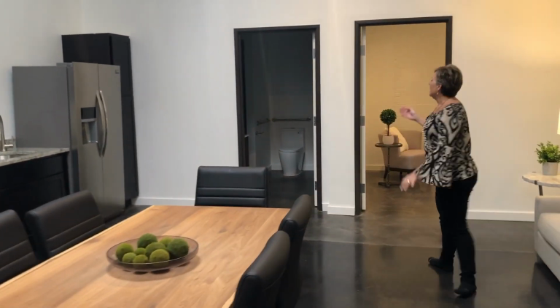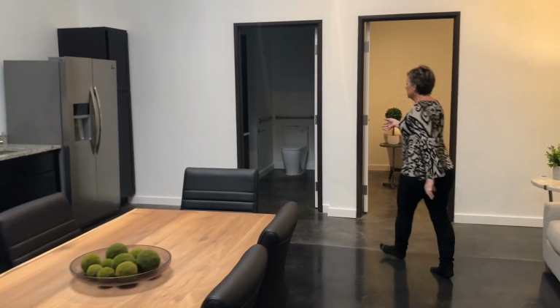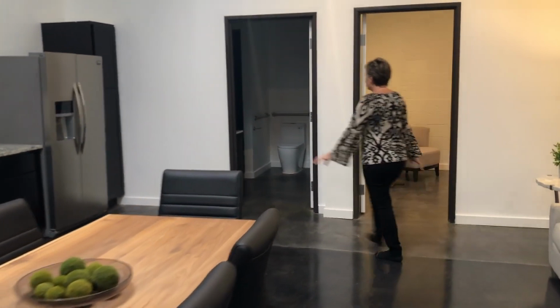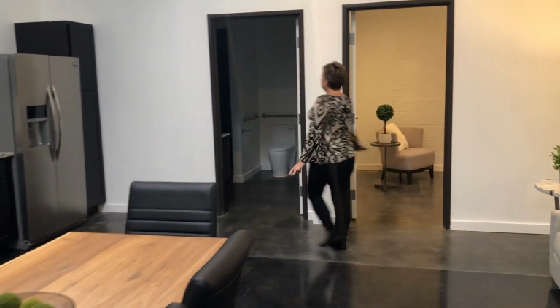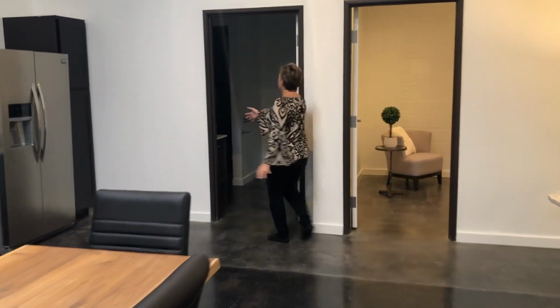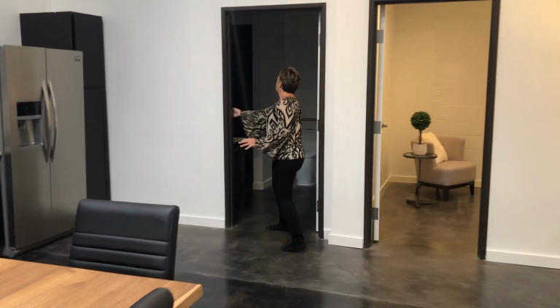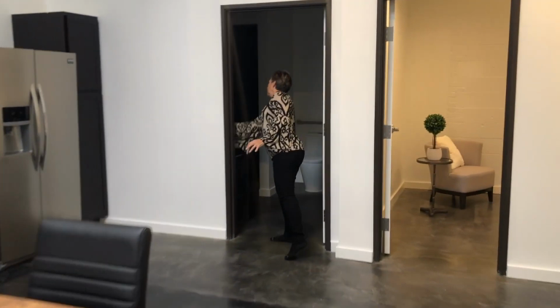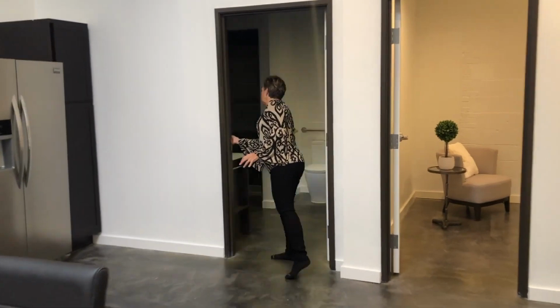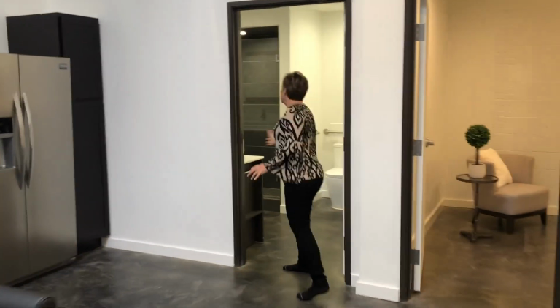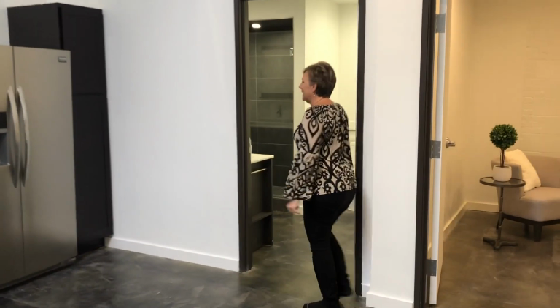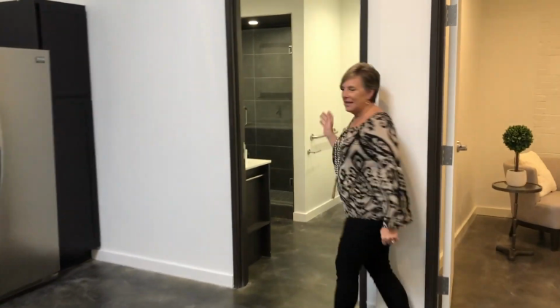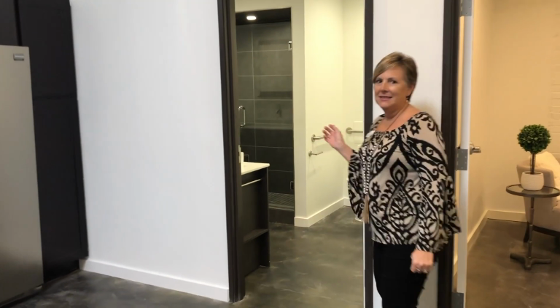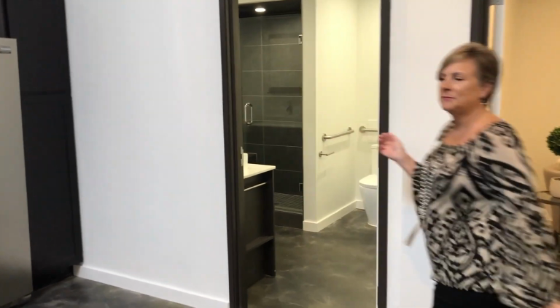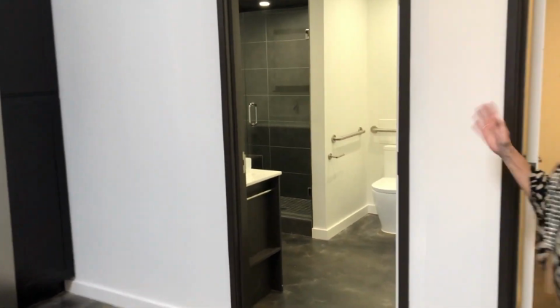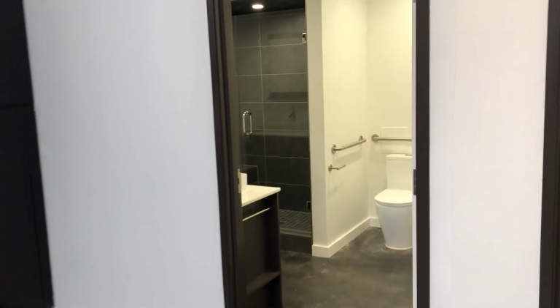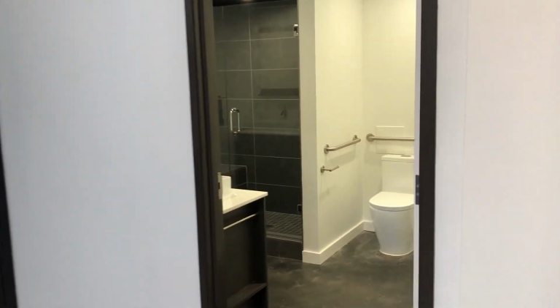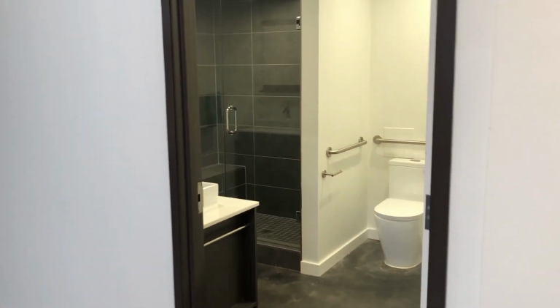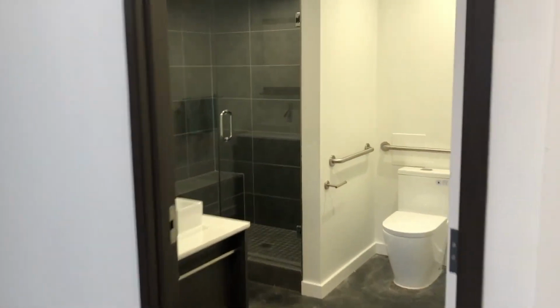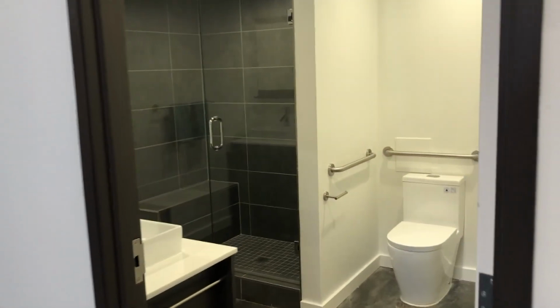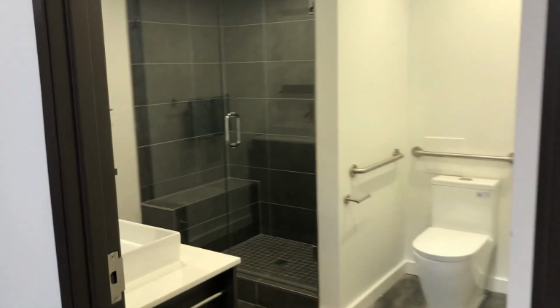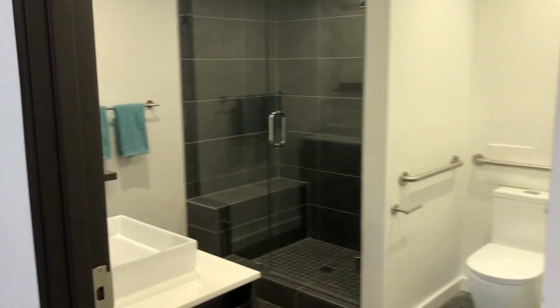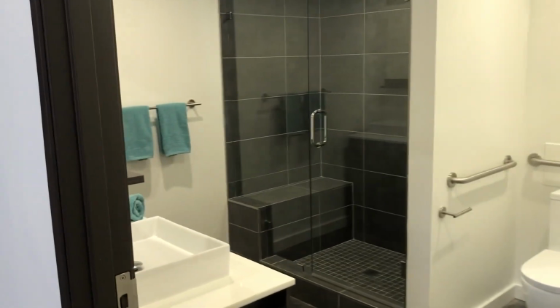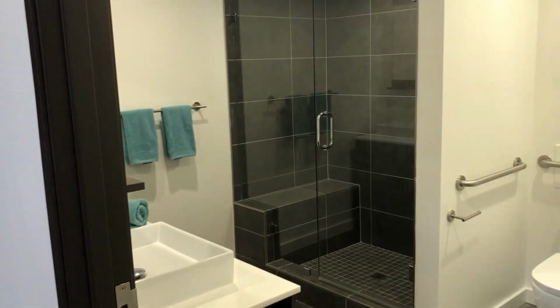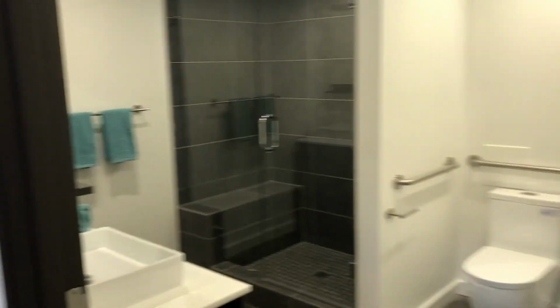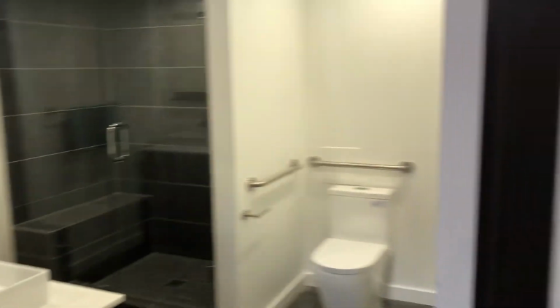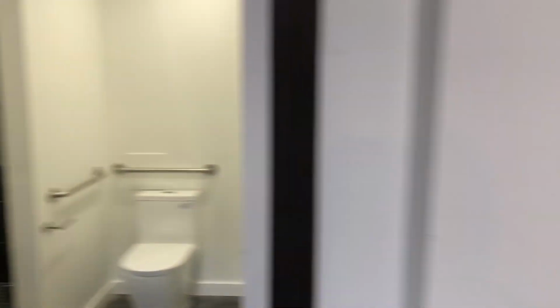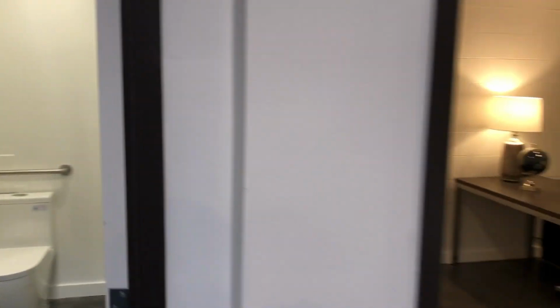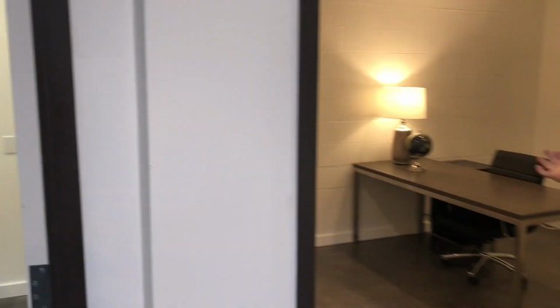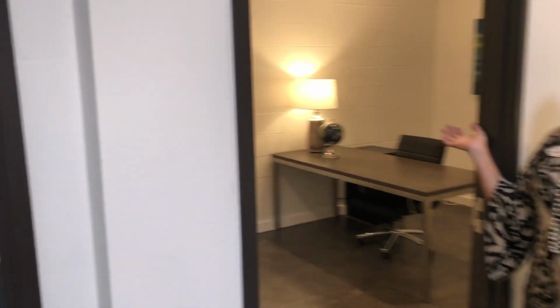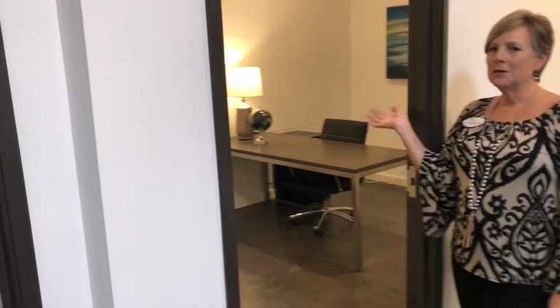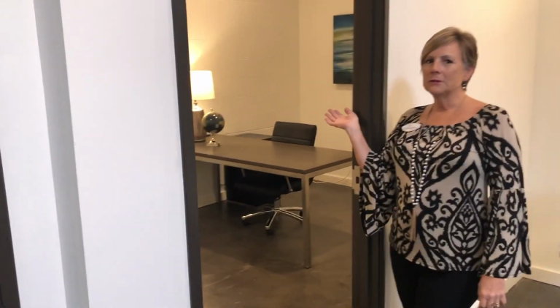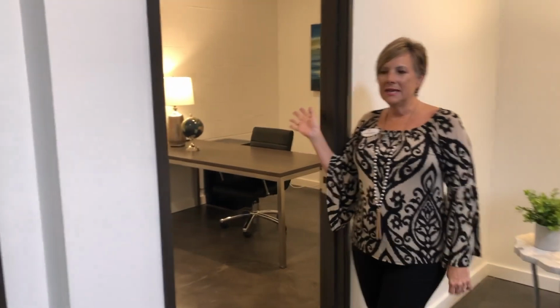Nice cool bath — completely updated with a frameless glass shower. And a nice private office over here for all your cool meetings.